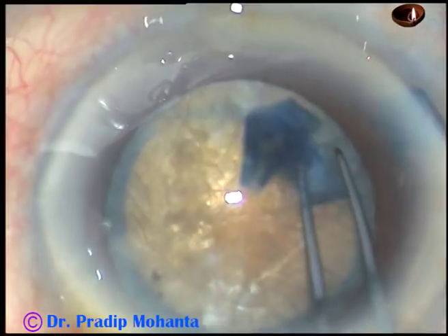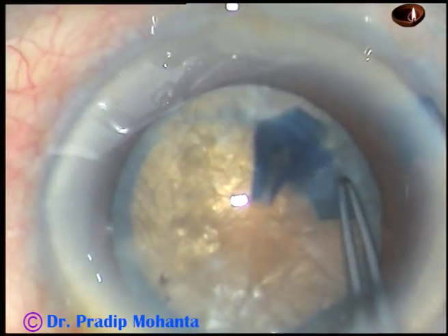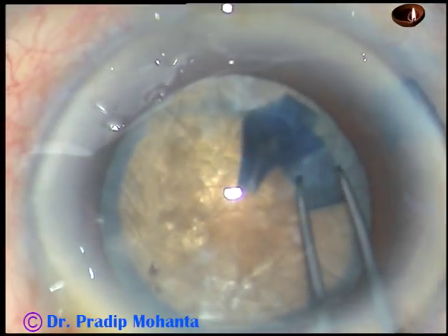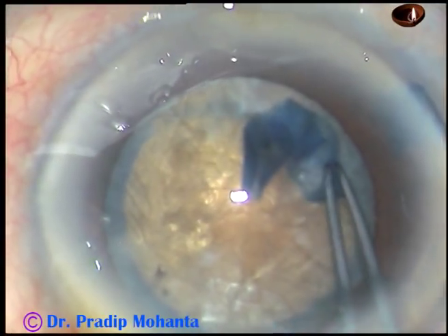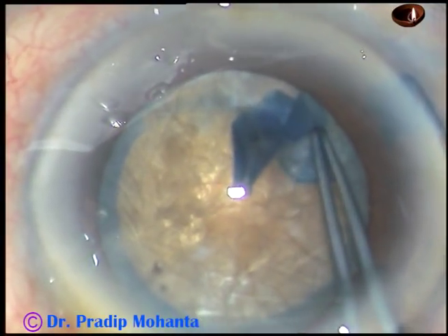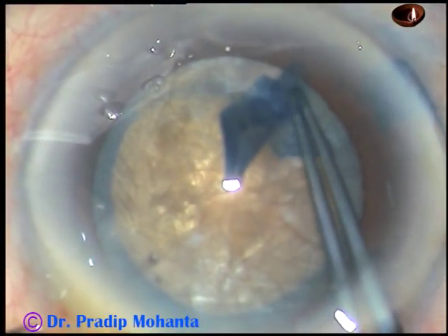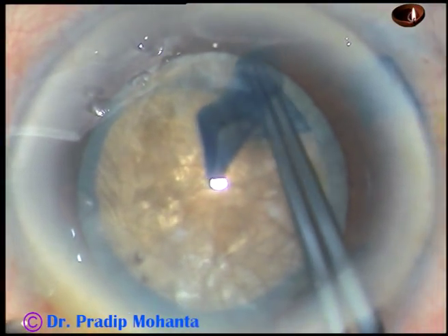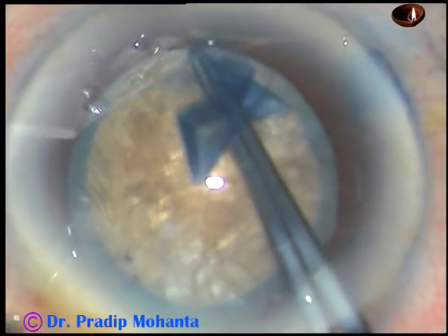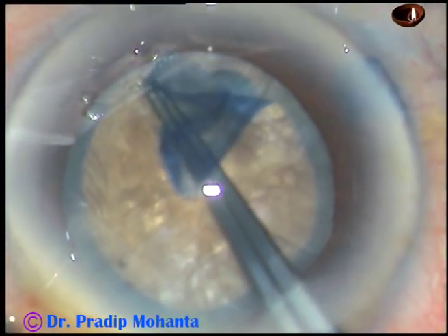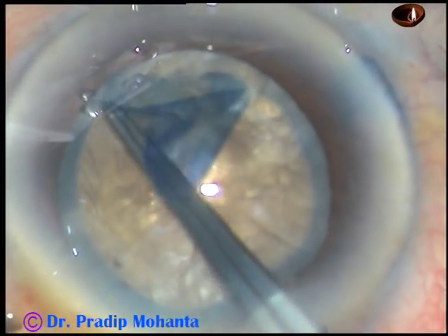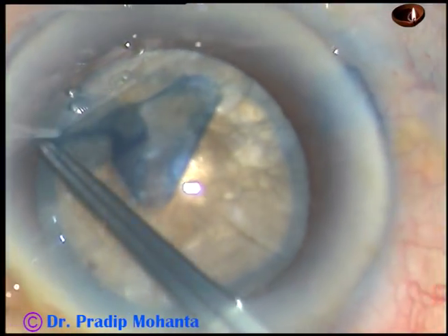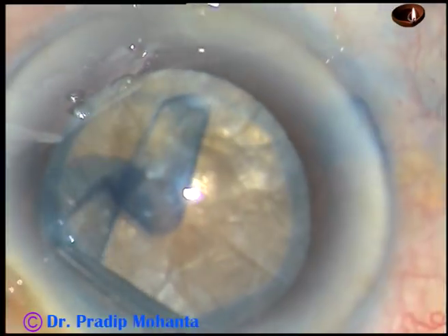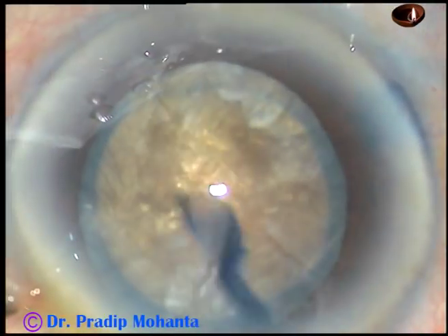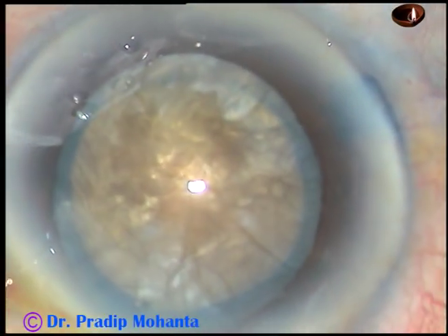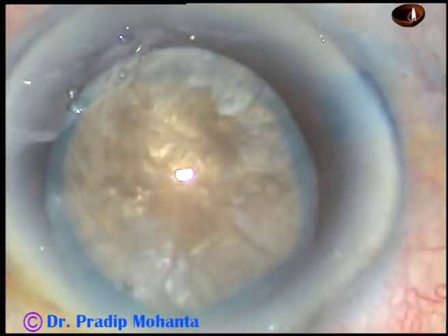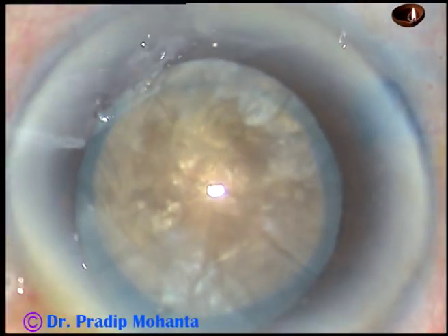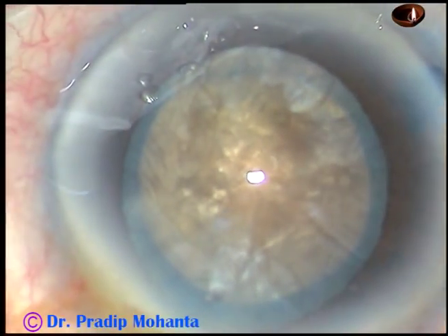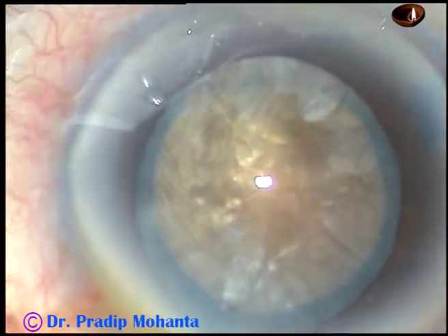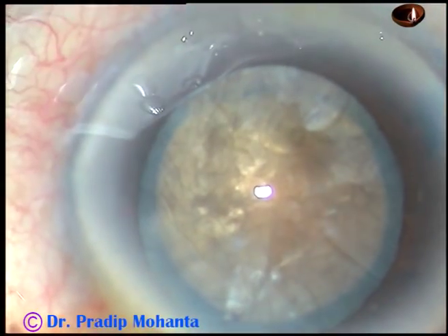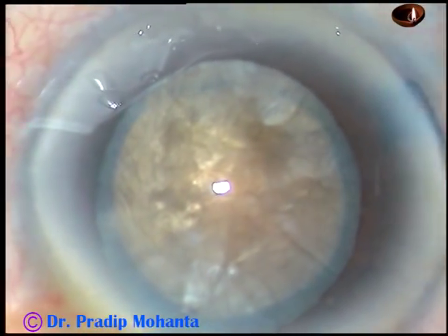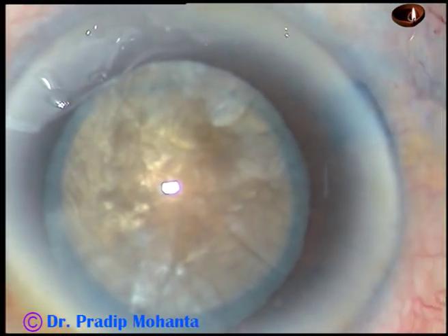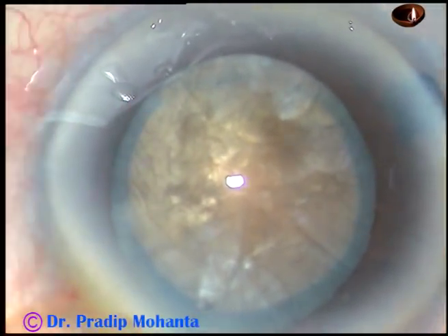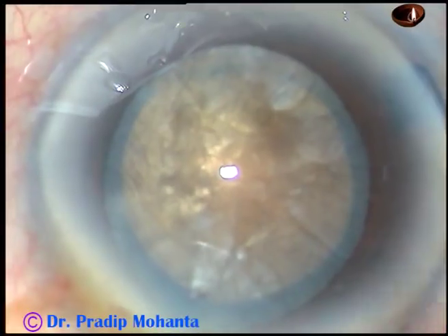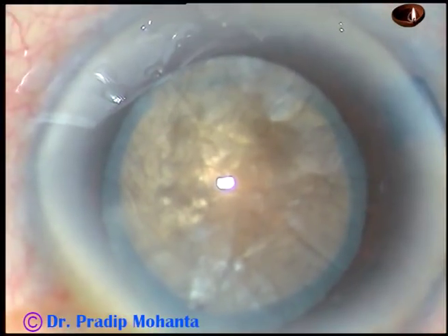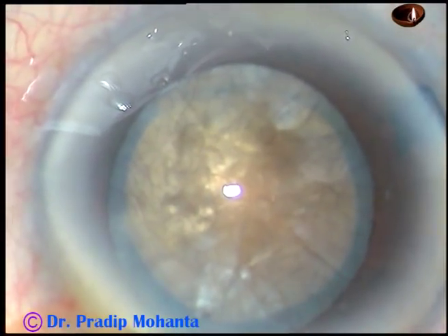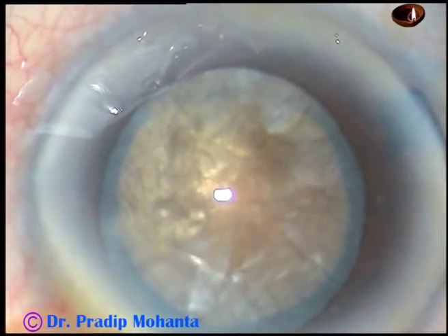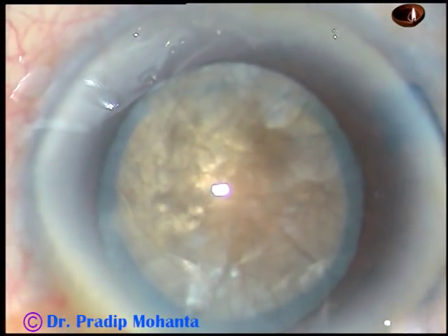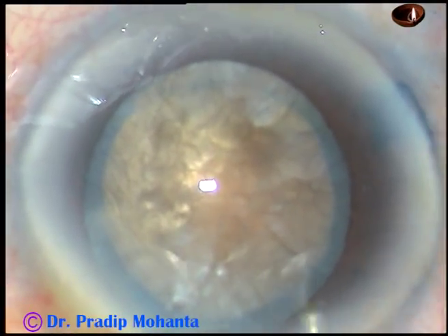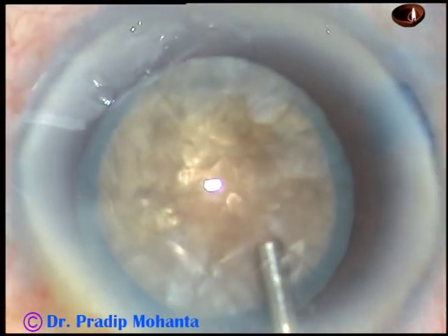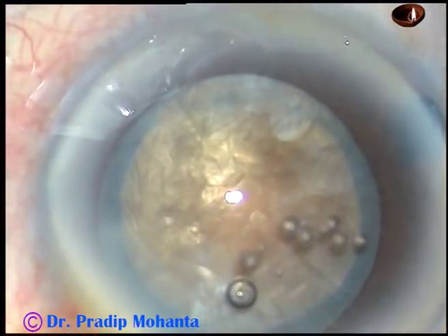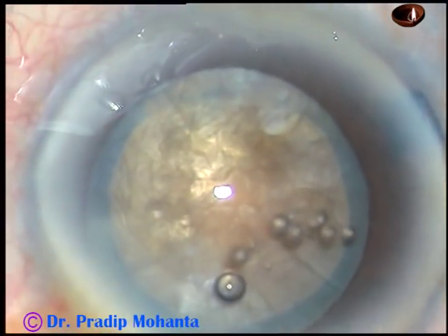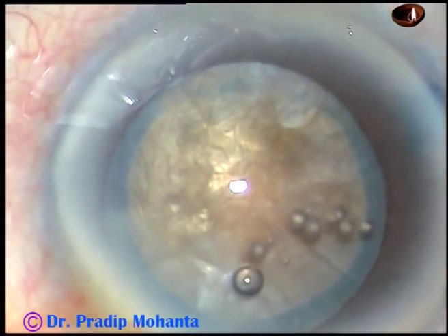Intumescent cataracts can have any kind of nucleus — it can have a very soft nucleus, a nucleus of moderate hardness, or this kind of hard nucleus.